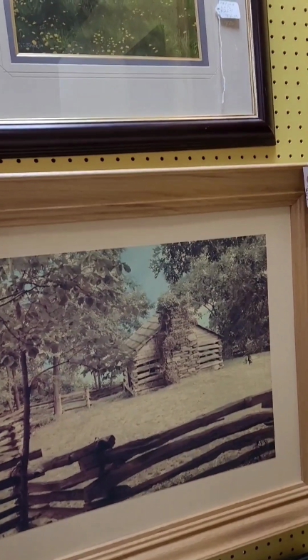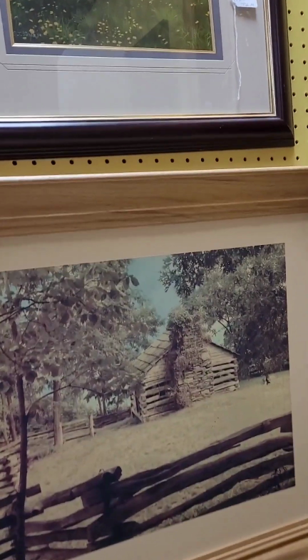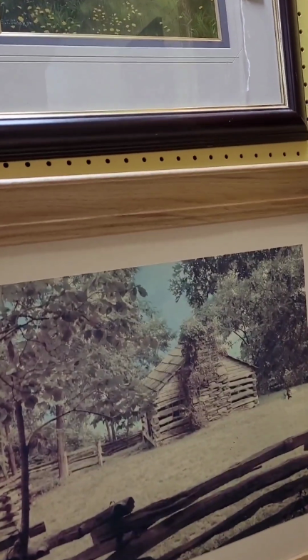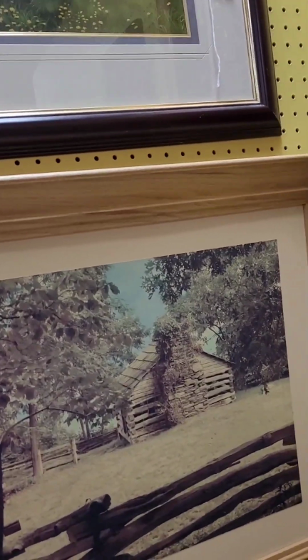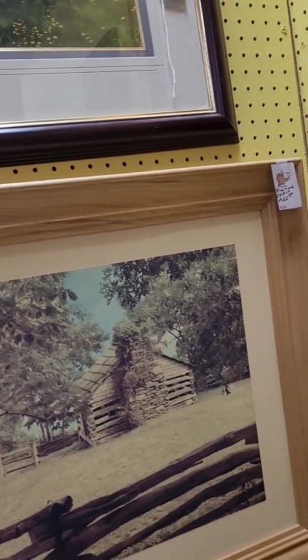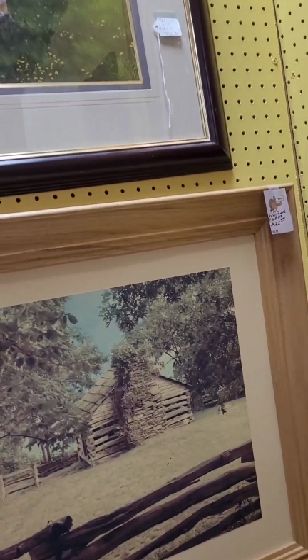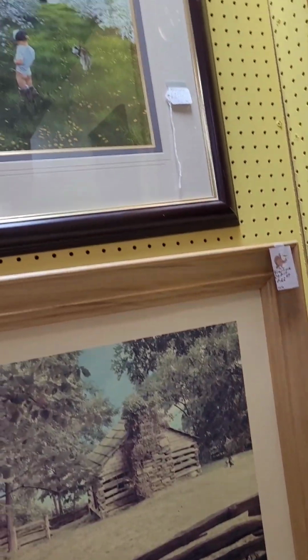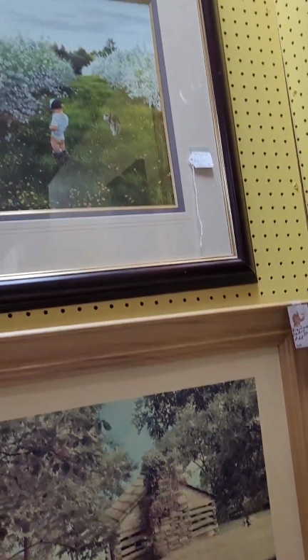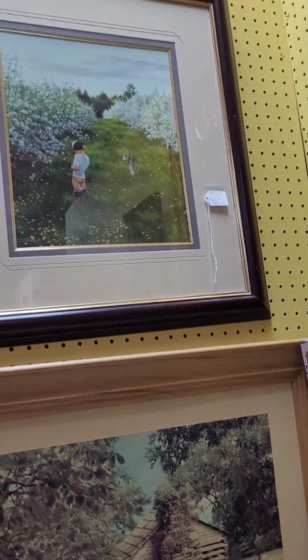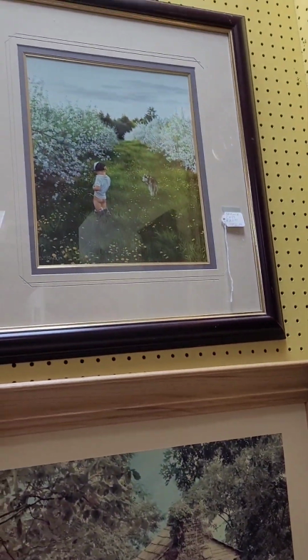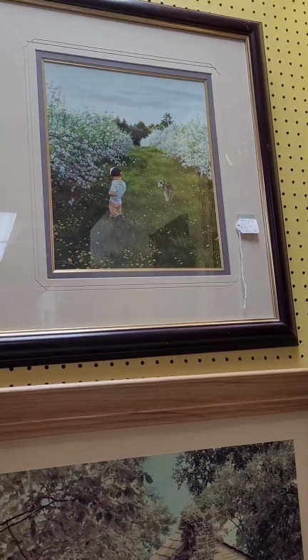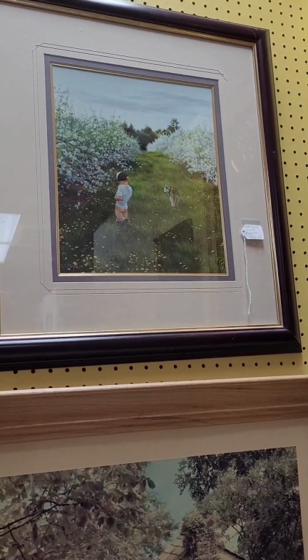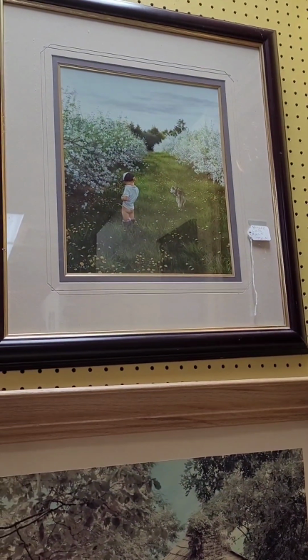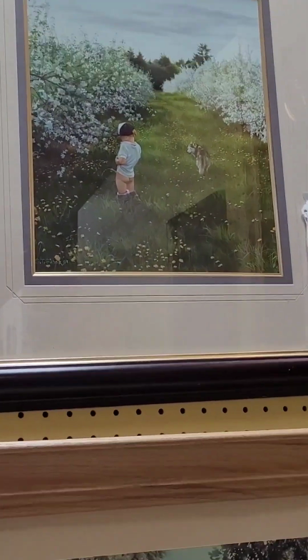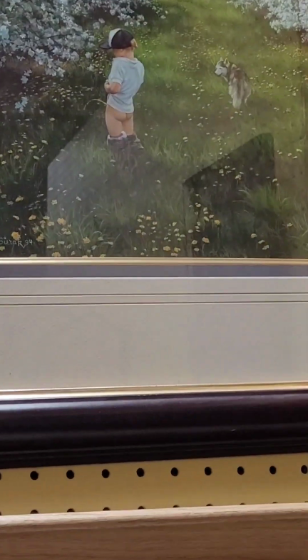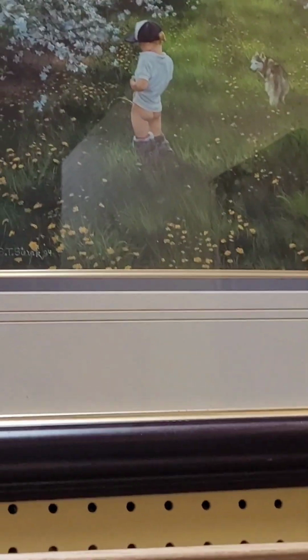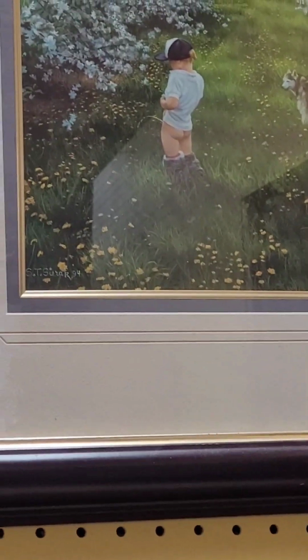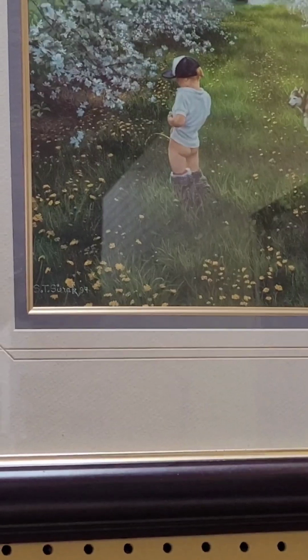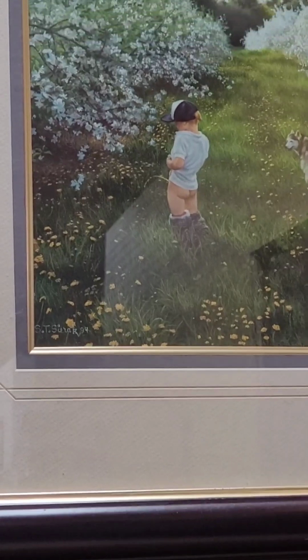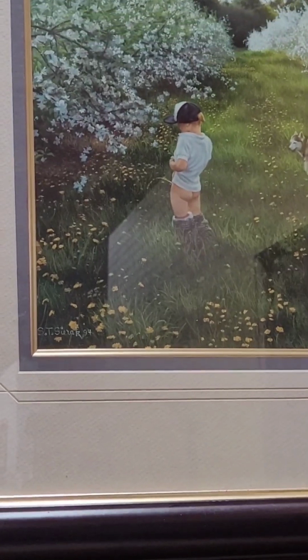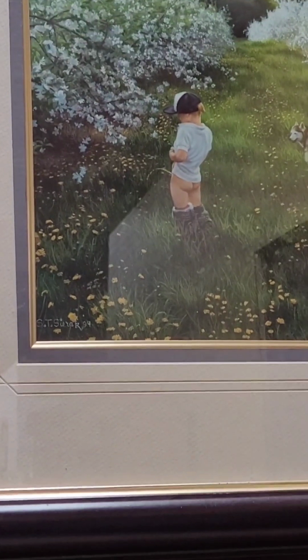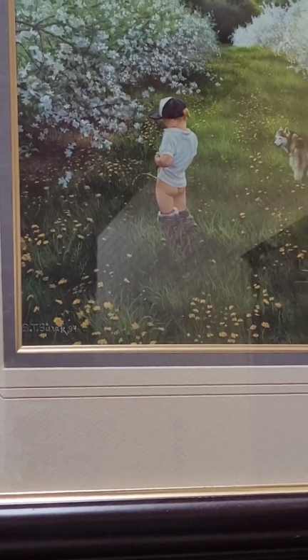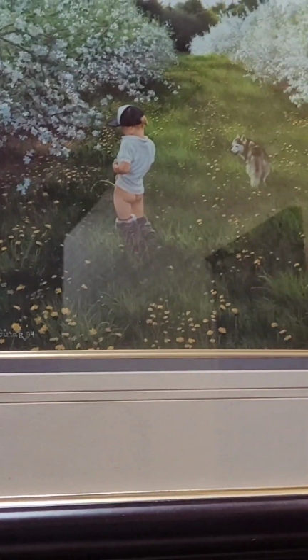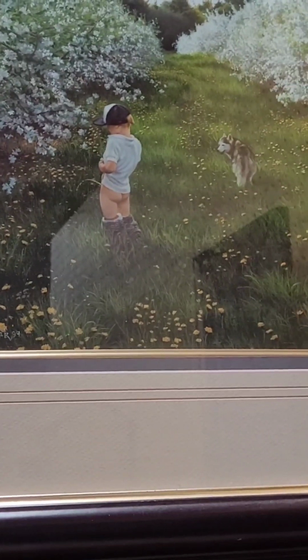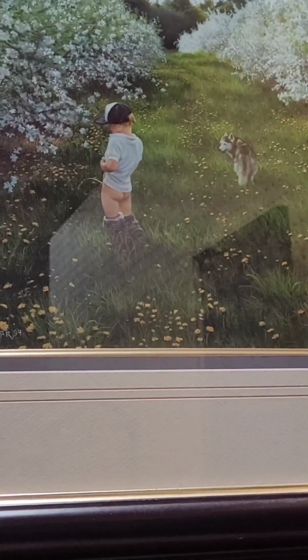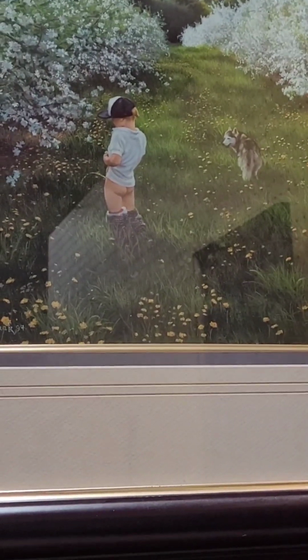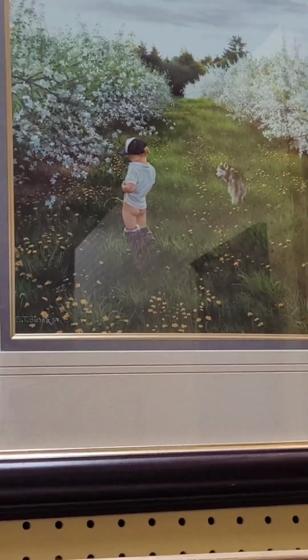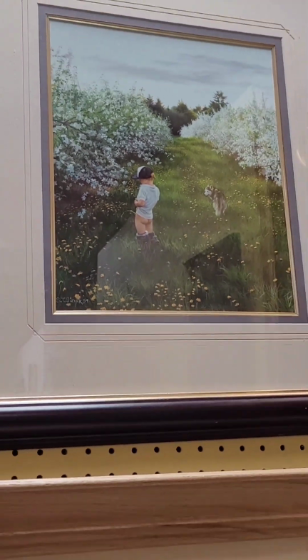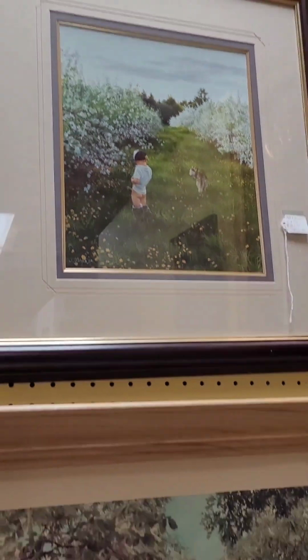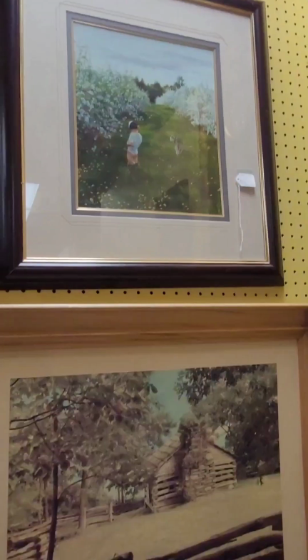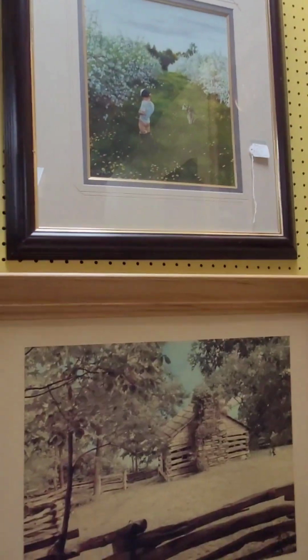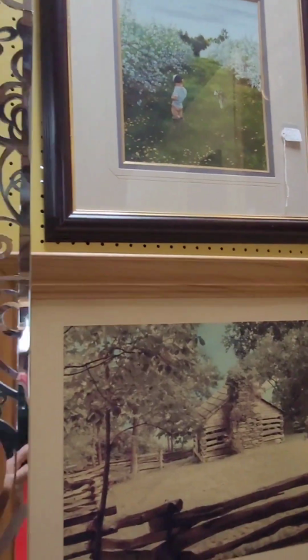What a cute little picture! I just noticed what the little boy is doing and his dog is watching.